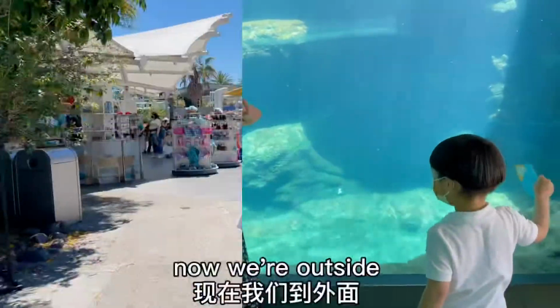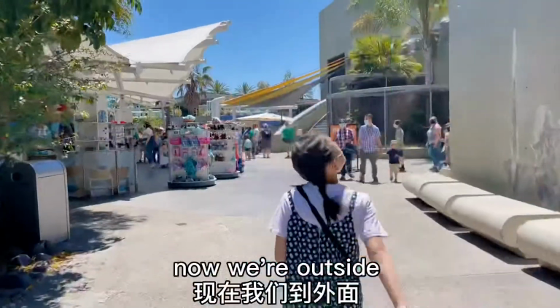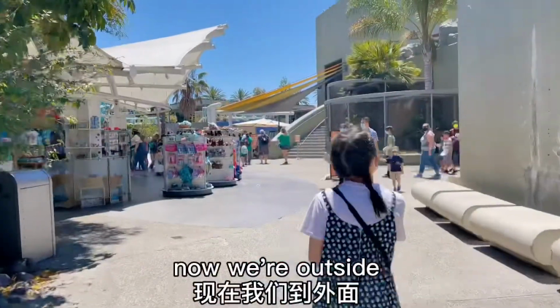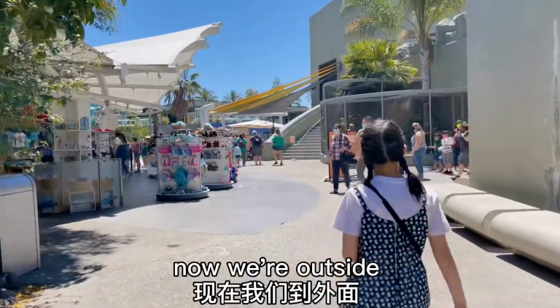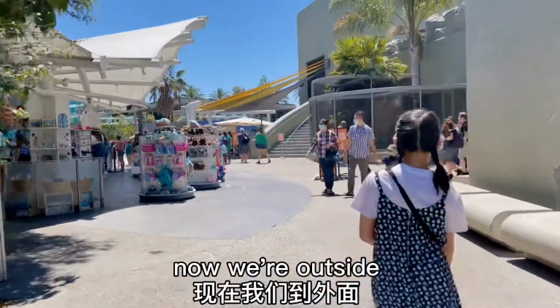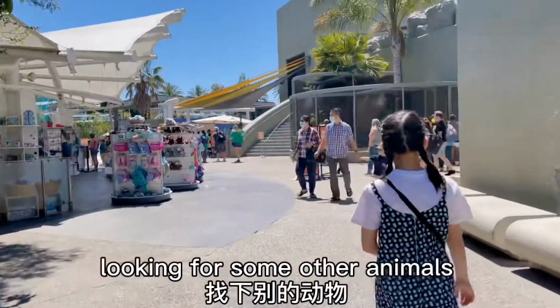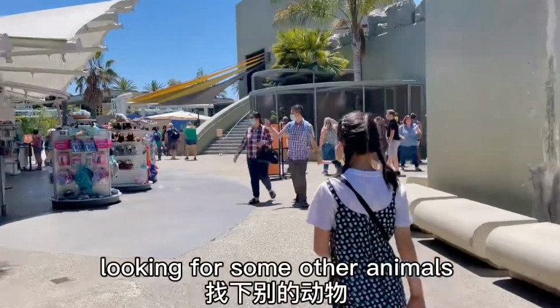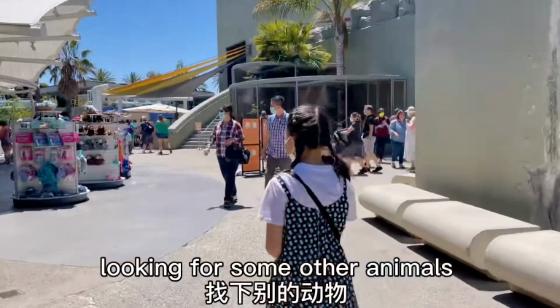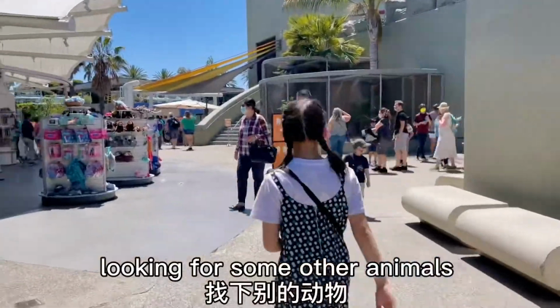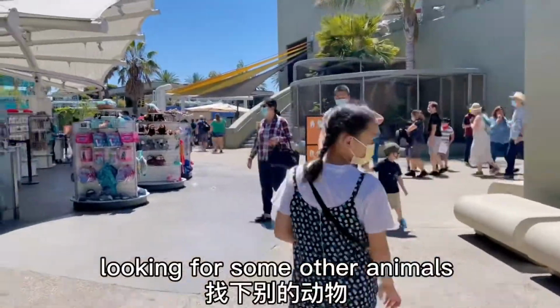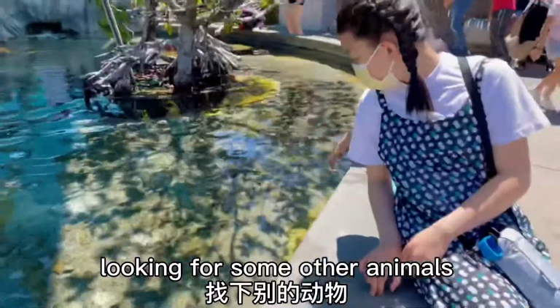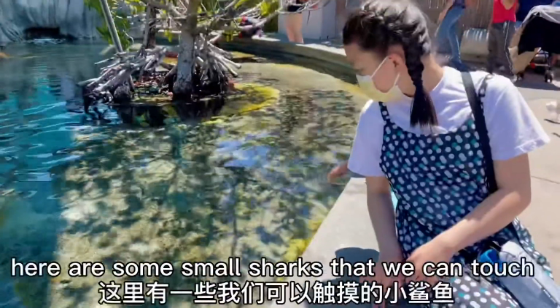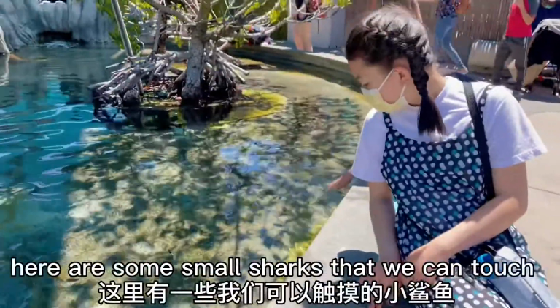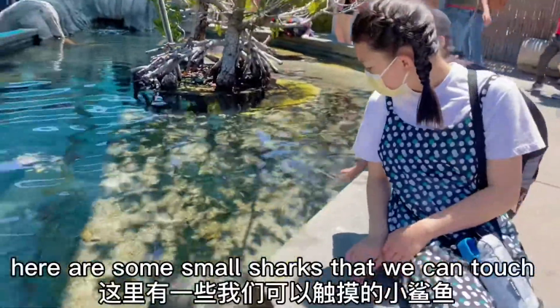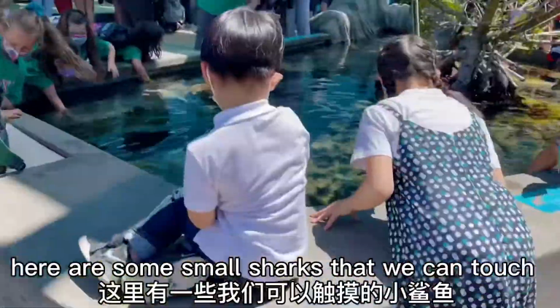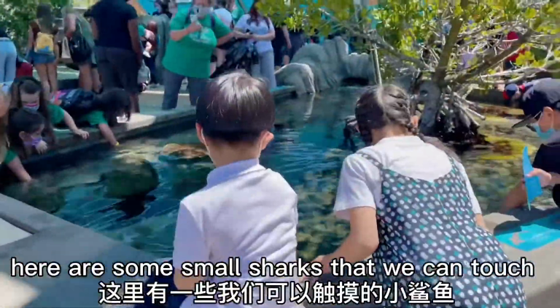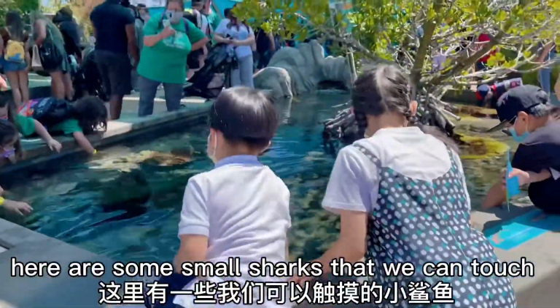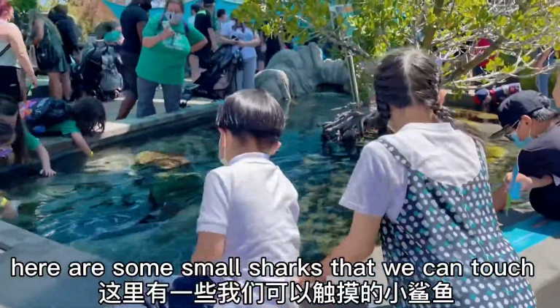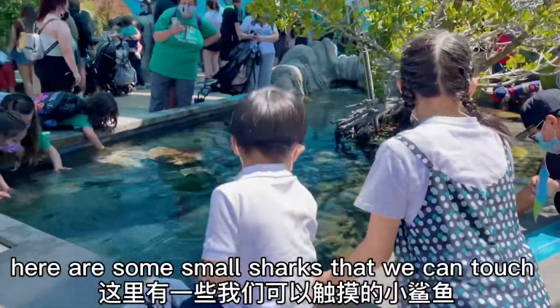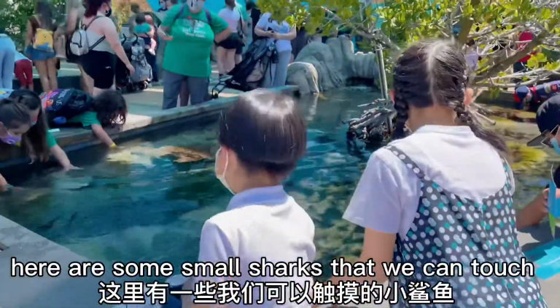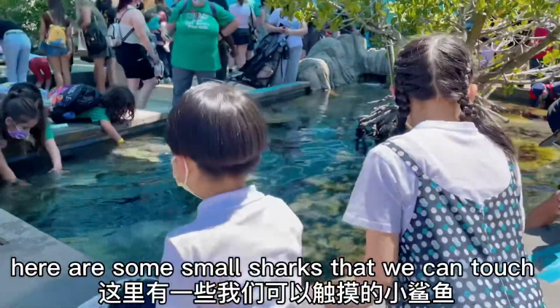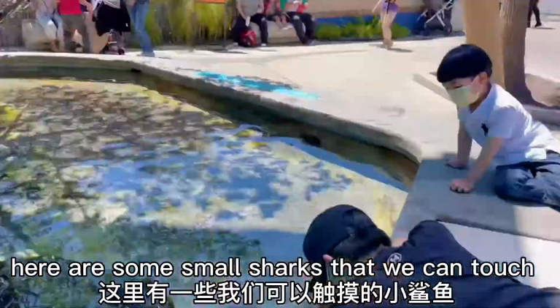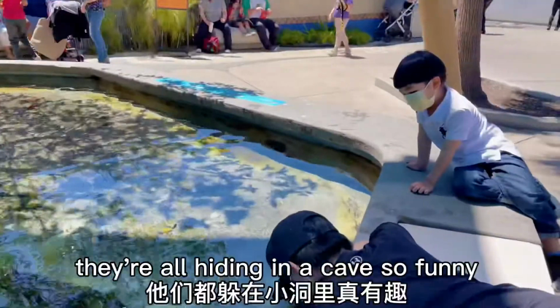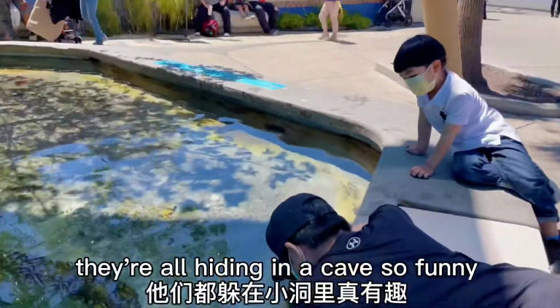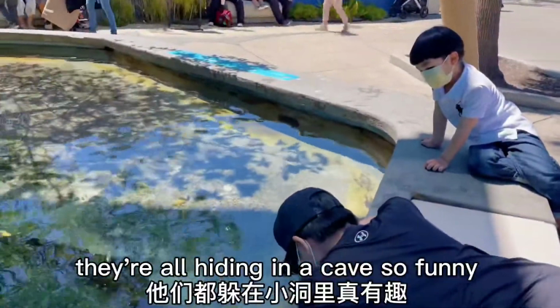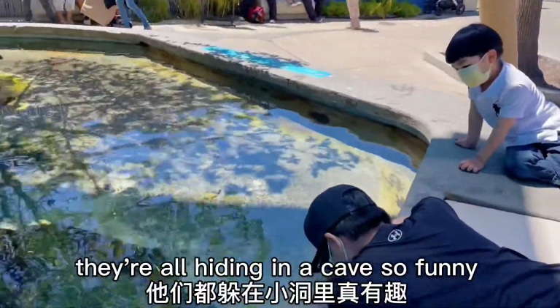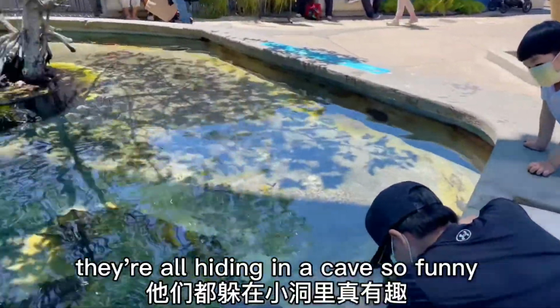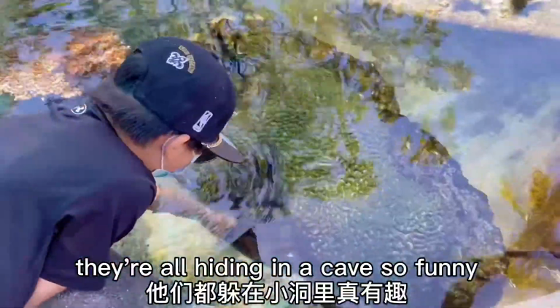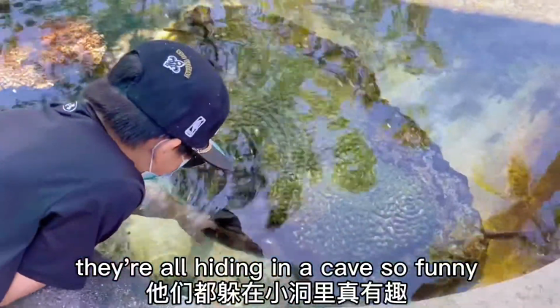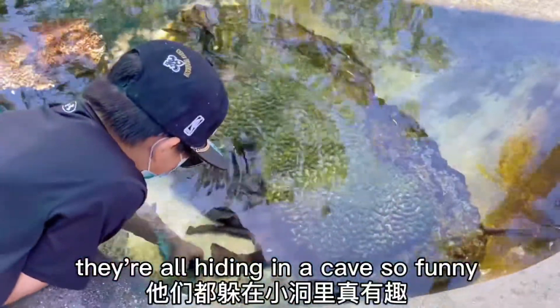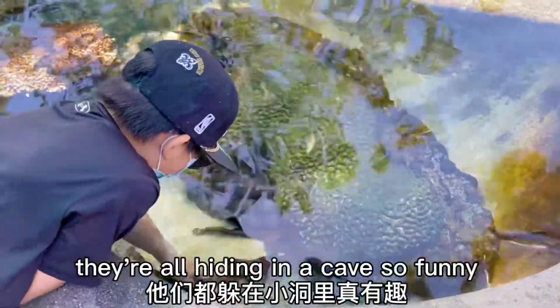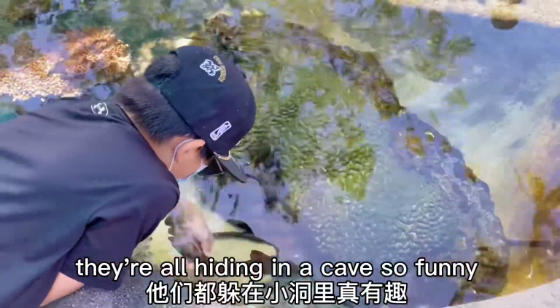Now we're outside looking for some other animals. Here are some small sharks that we can touch. They're all hiding in a cave. So funny!